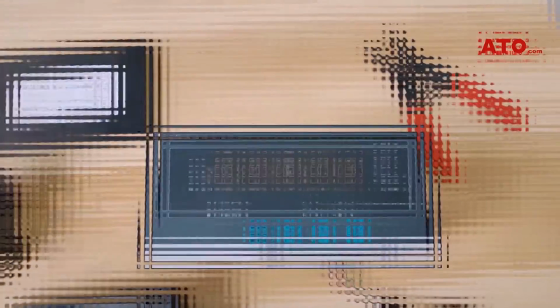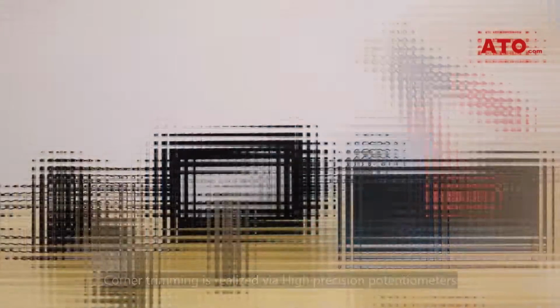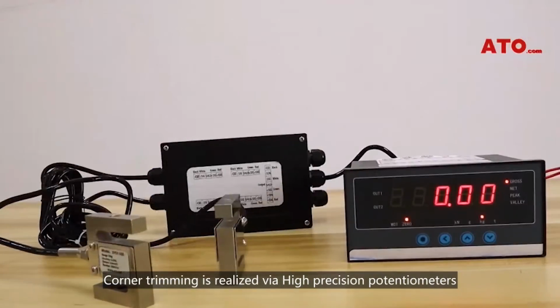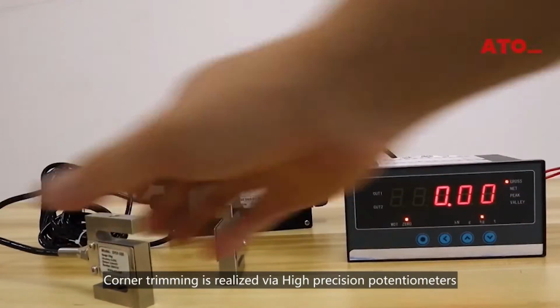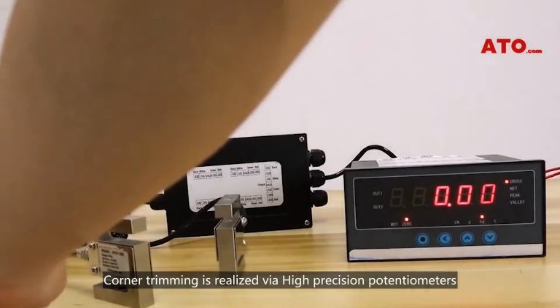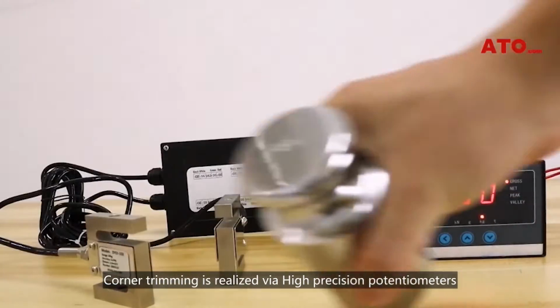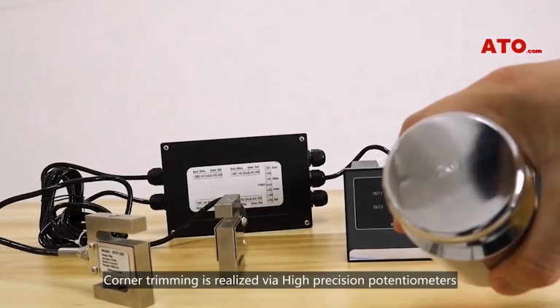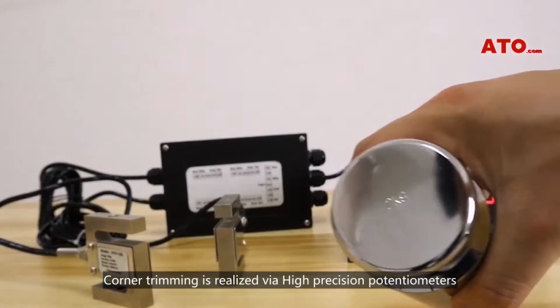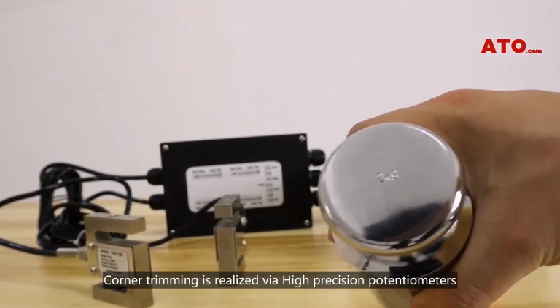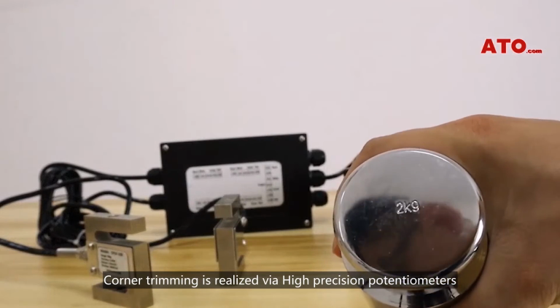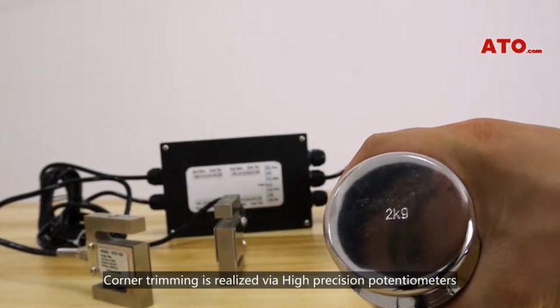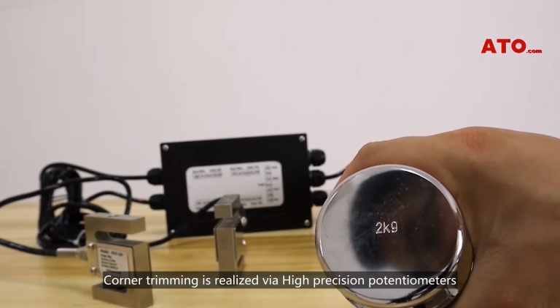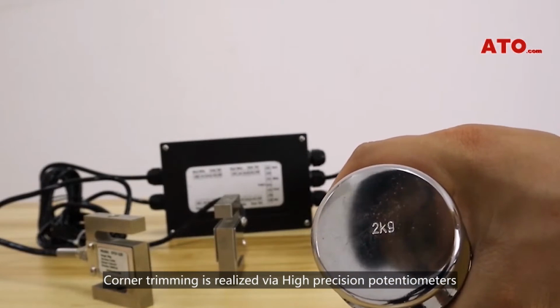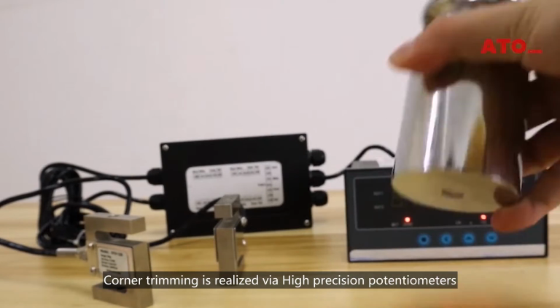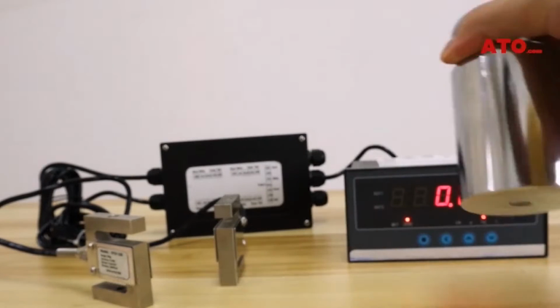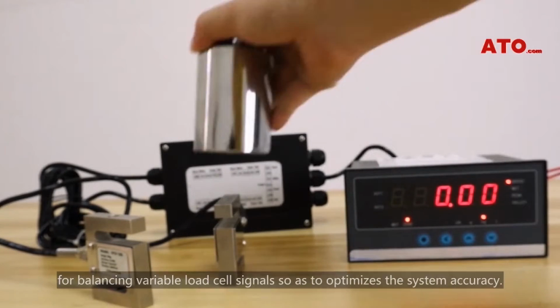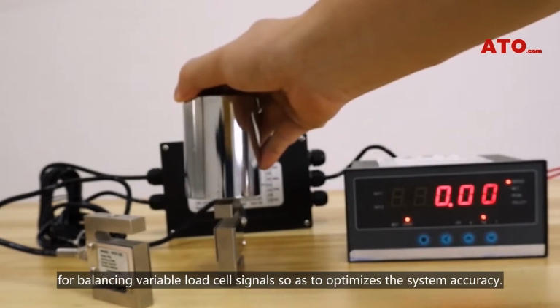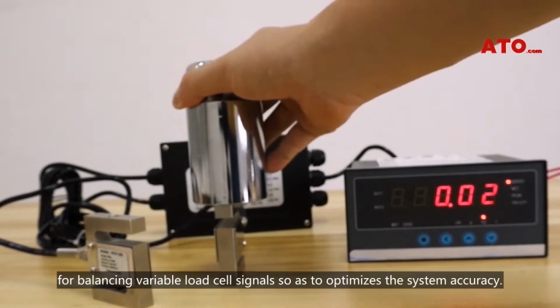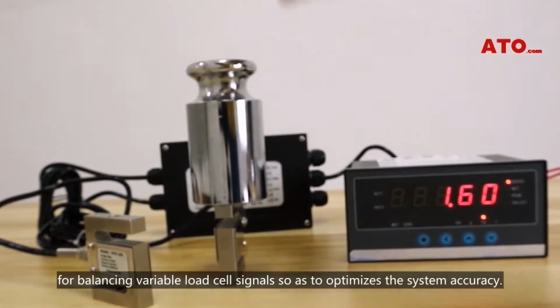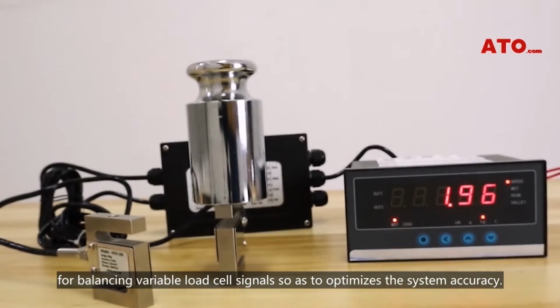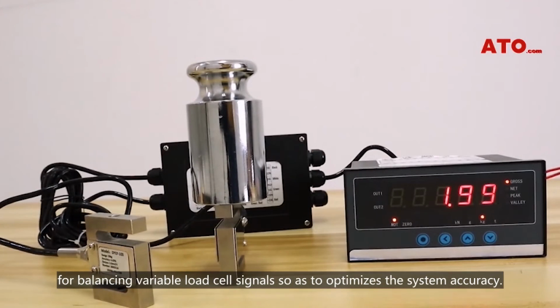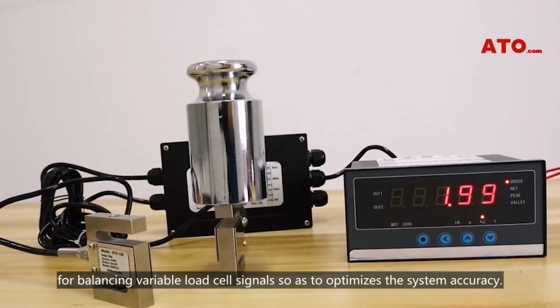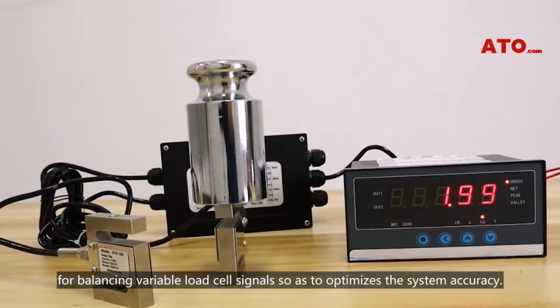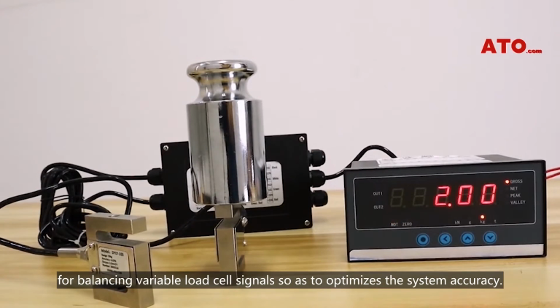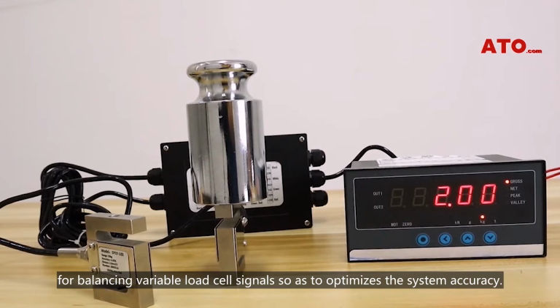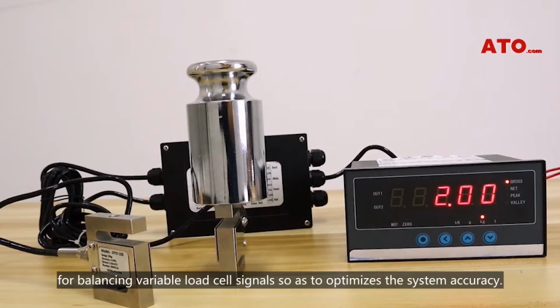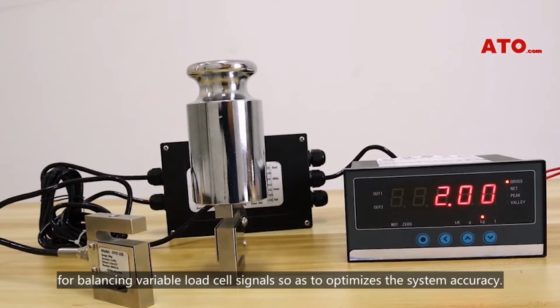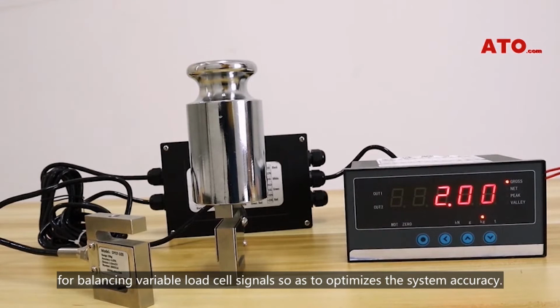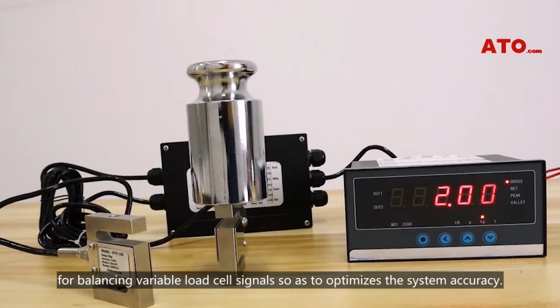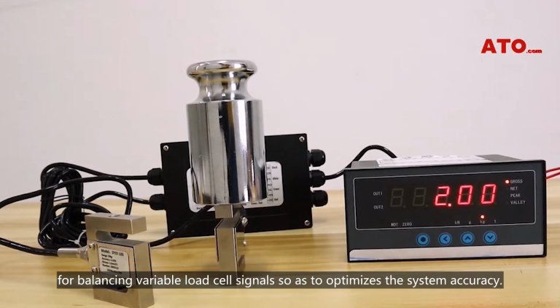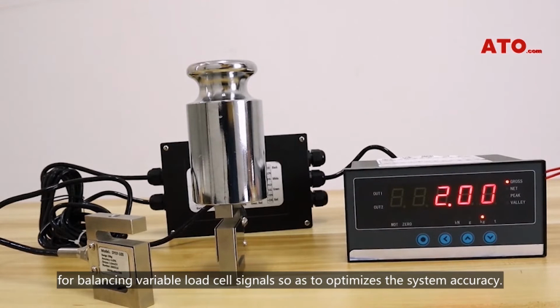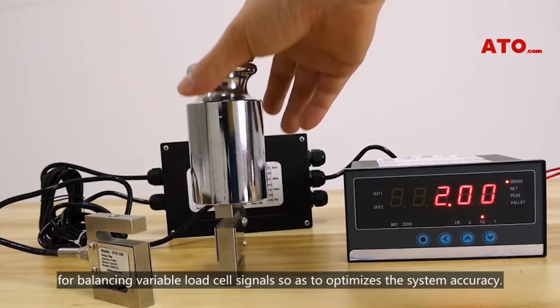Corner trimming is realized via high-precision potentiometers for balancing variable load cell signals, so as to optimize the system accuracy.